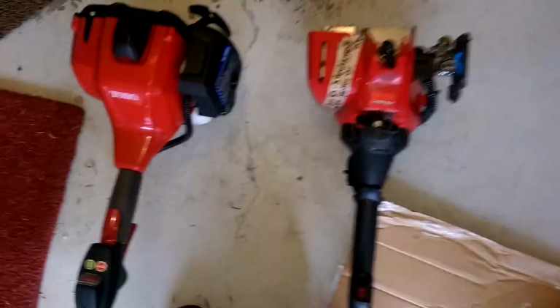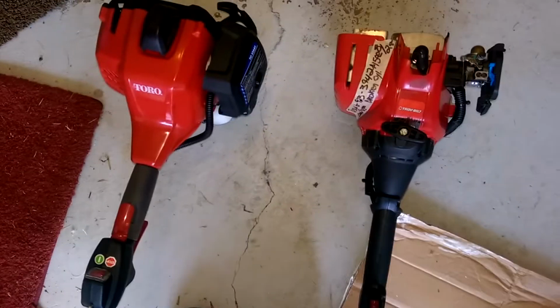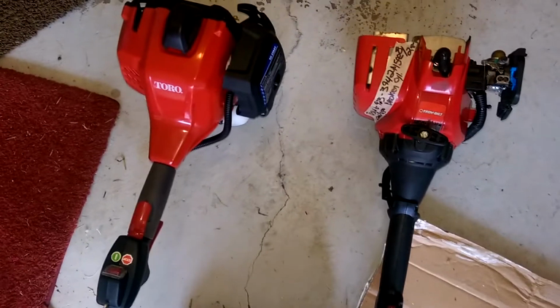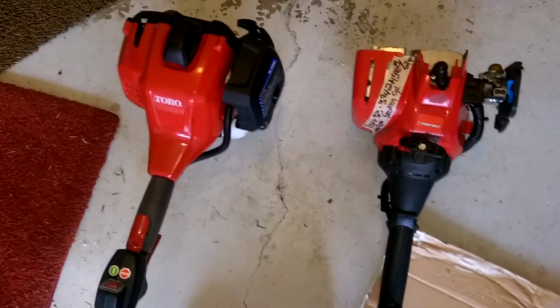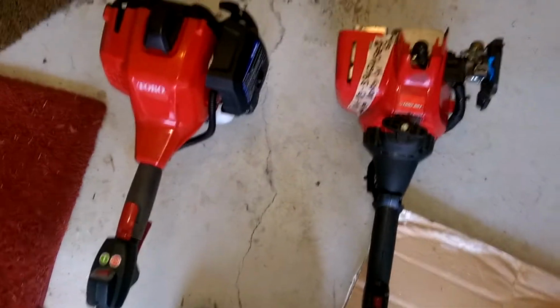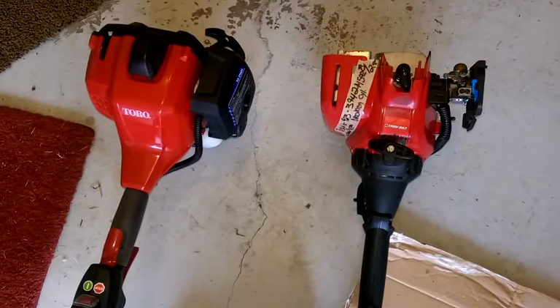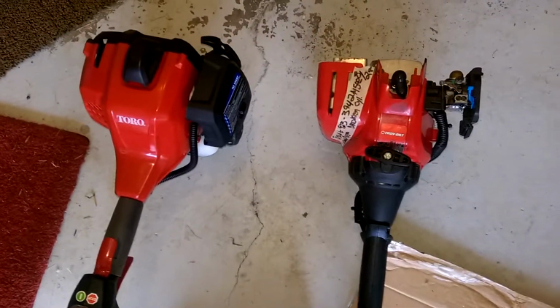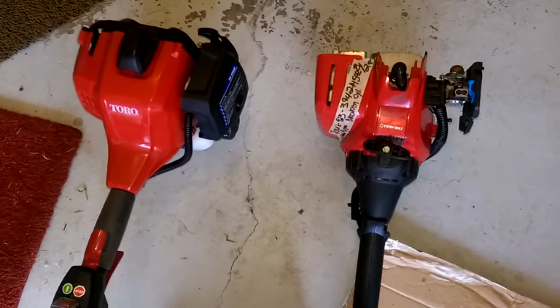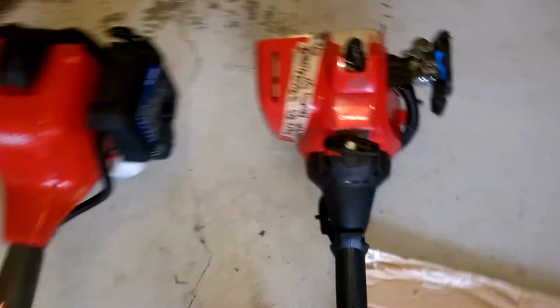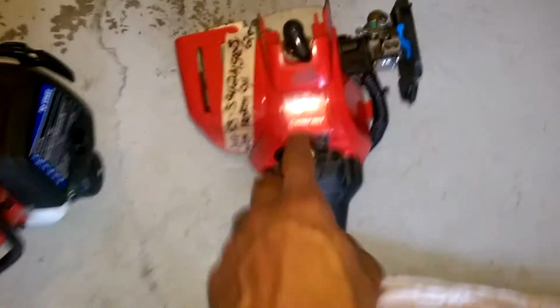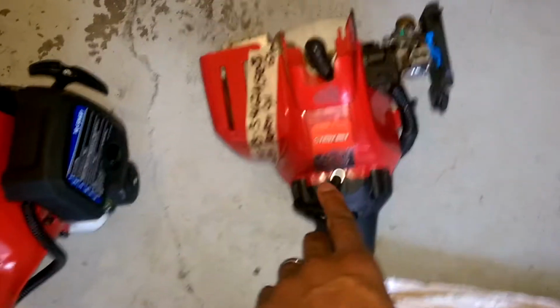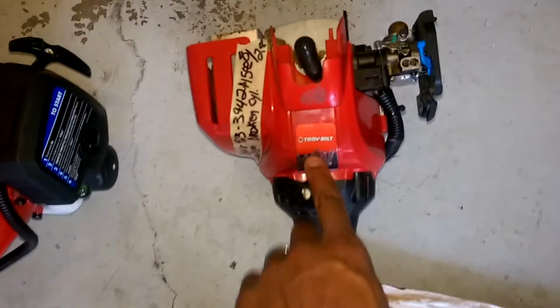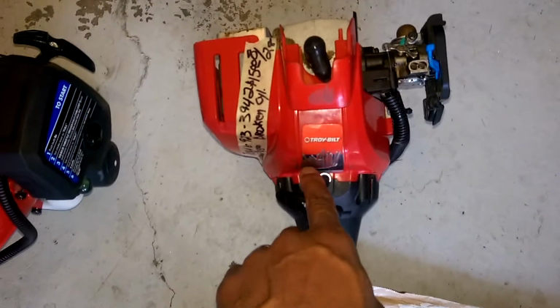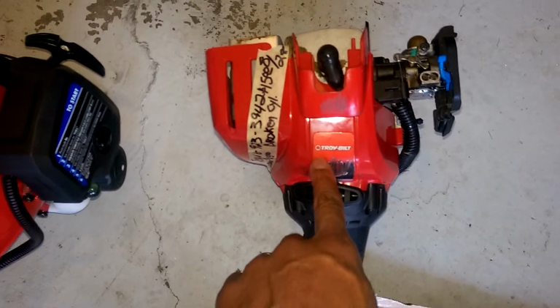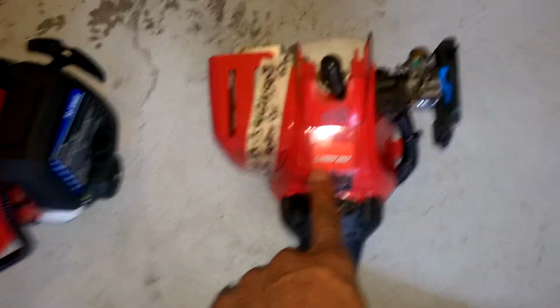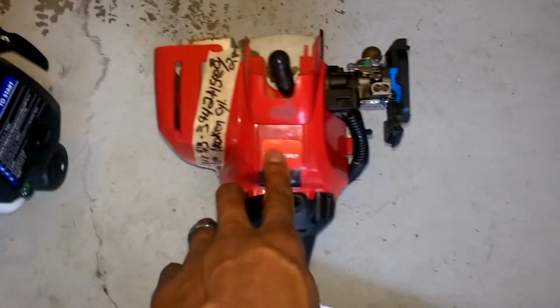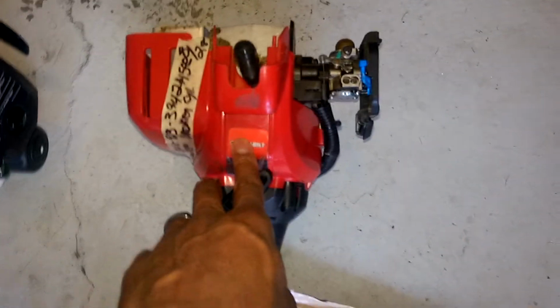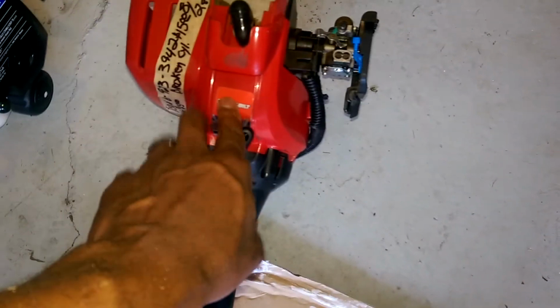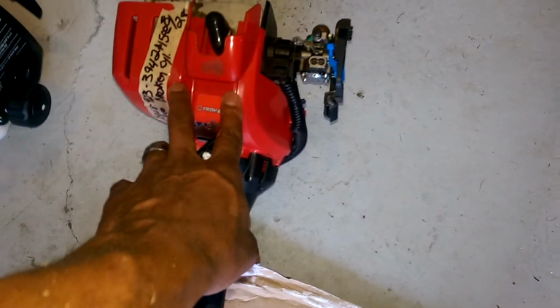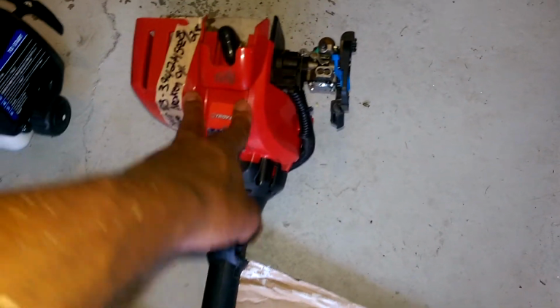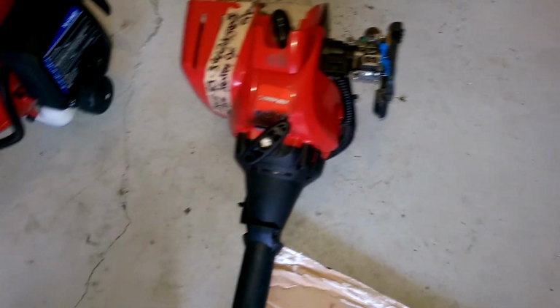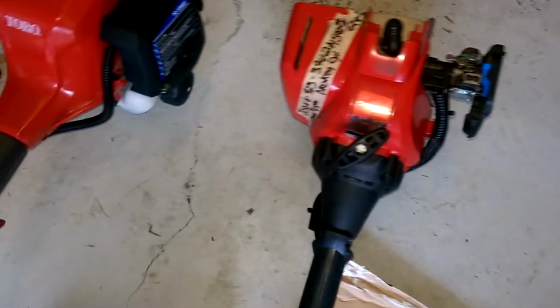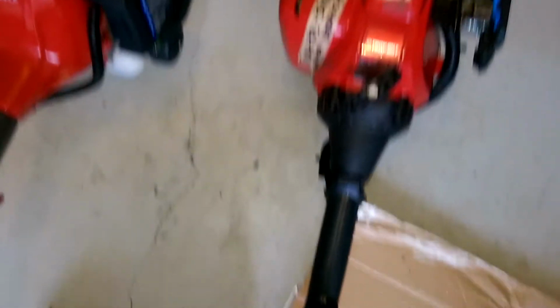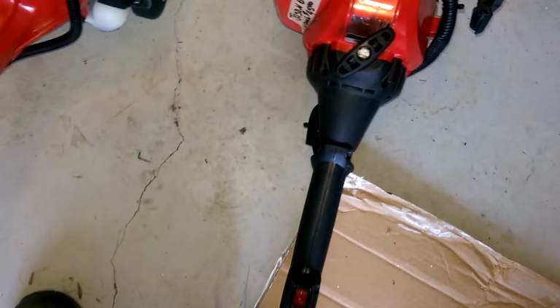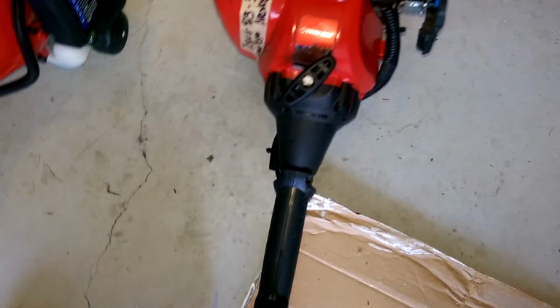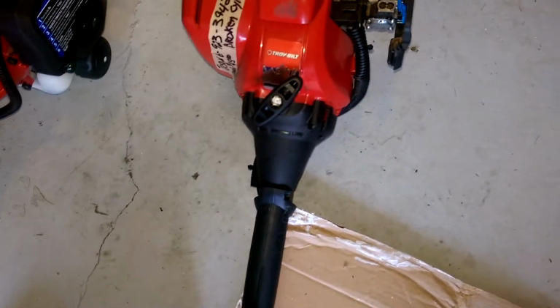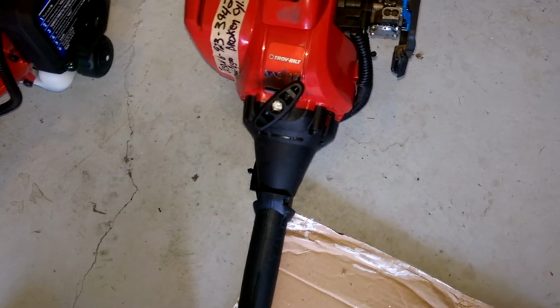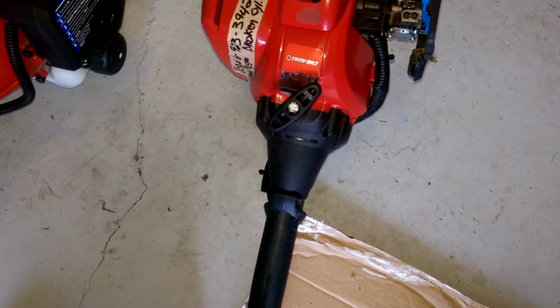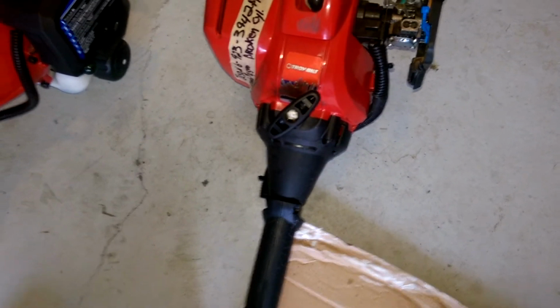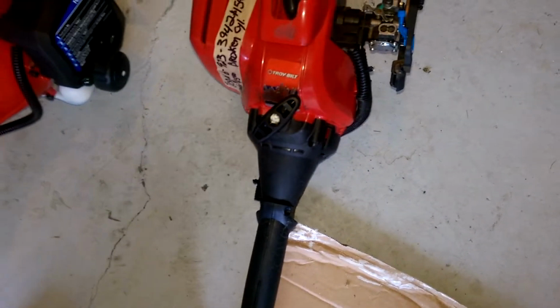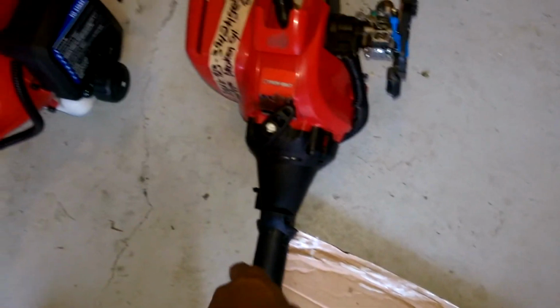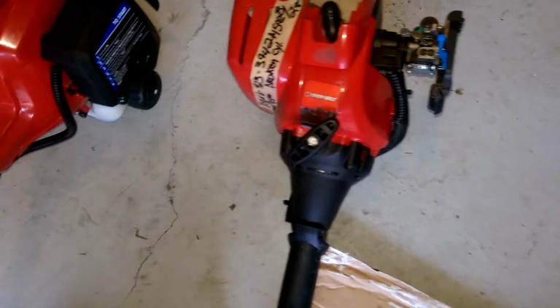I just want to shoot a quick video to let everybody know that you get what you pay for. I bought this Troy-Bilt about a year and a half ago from Lowe's for about $105. It's a TB32EC.